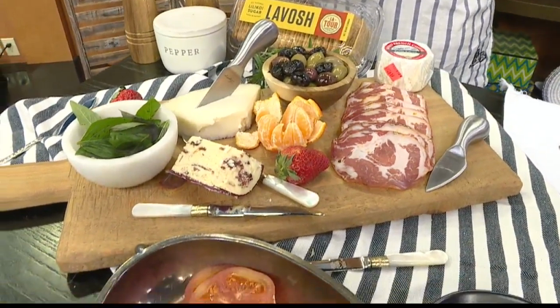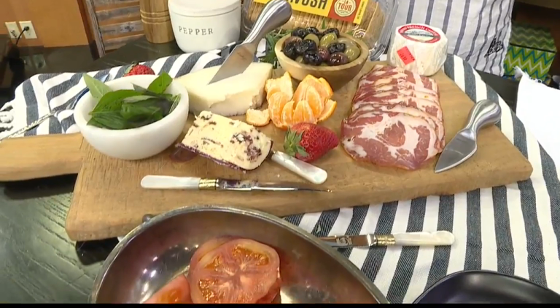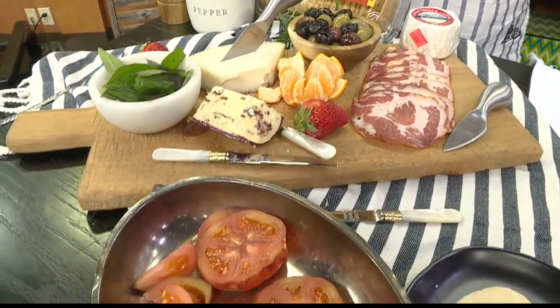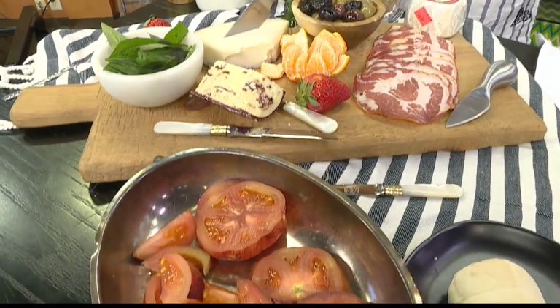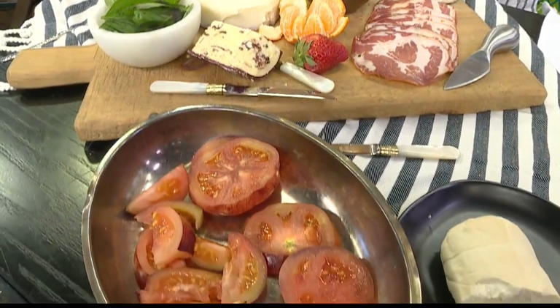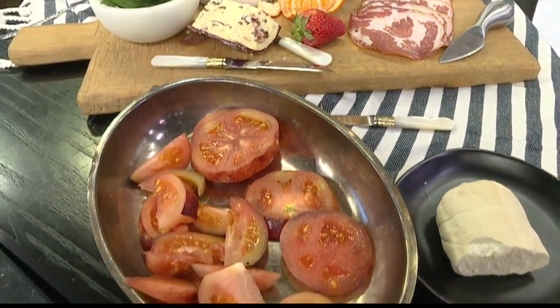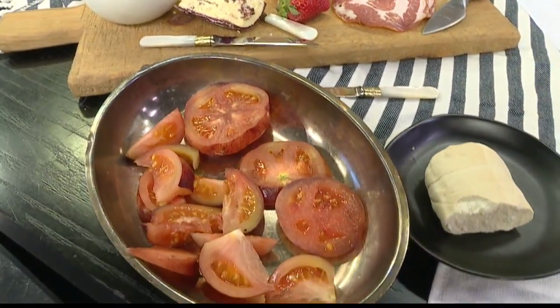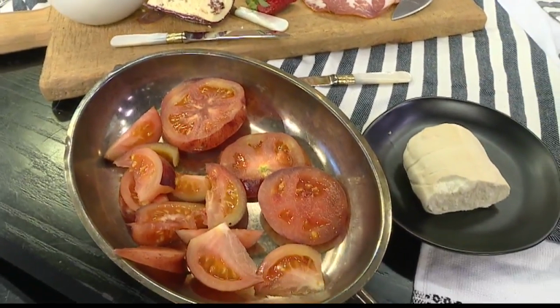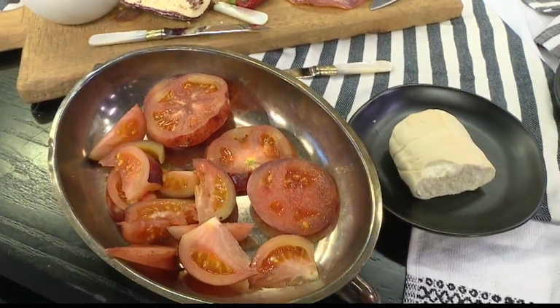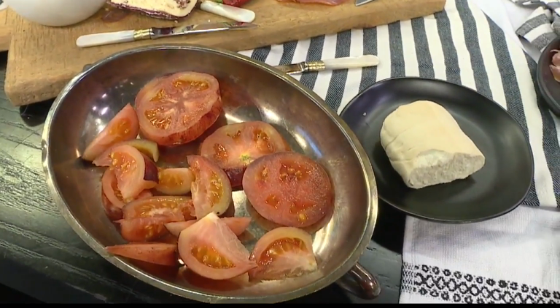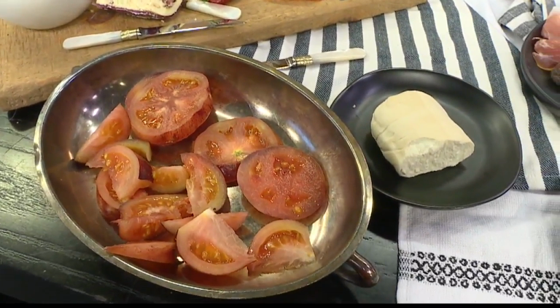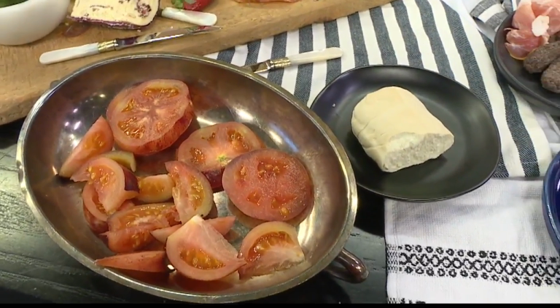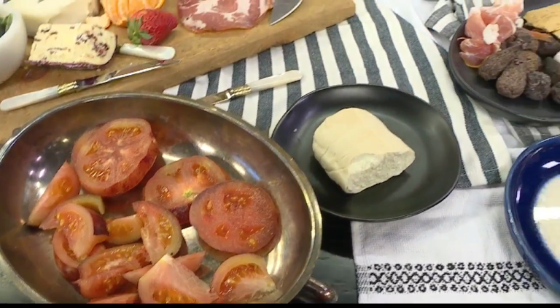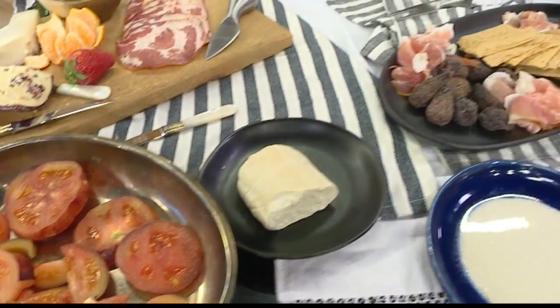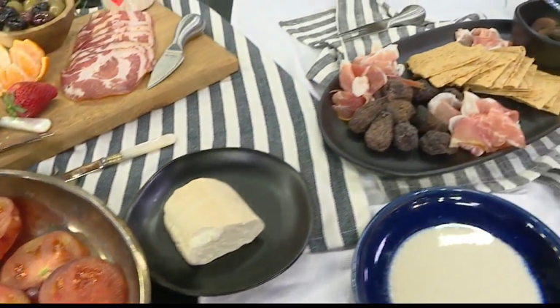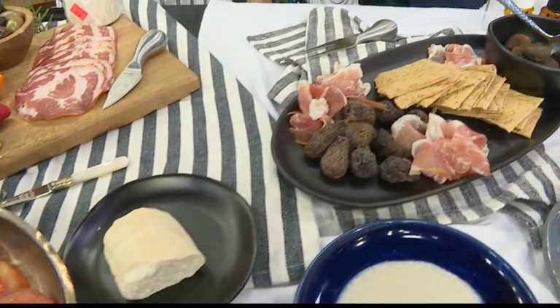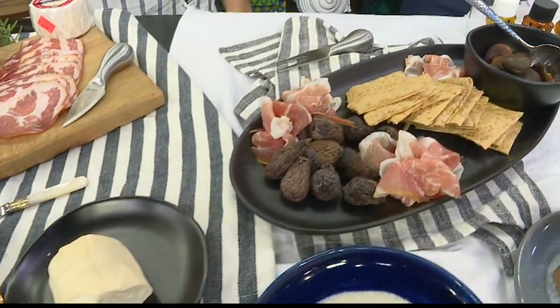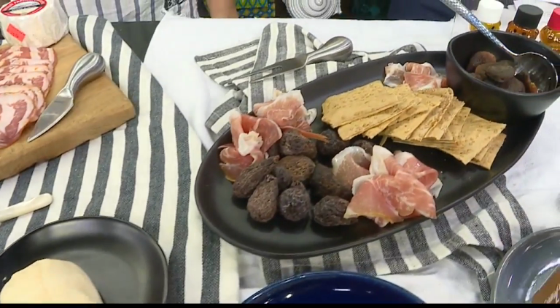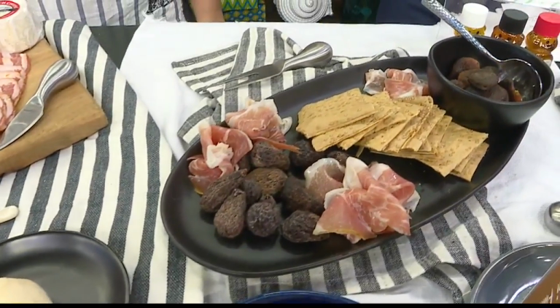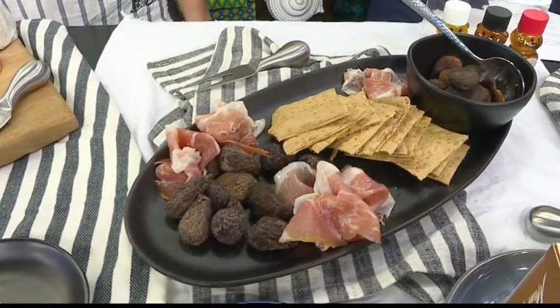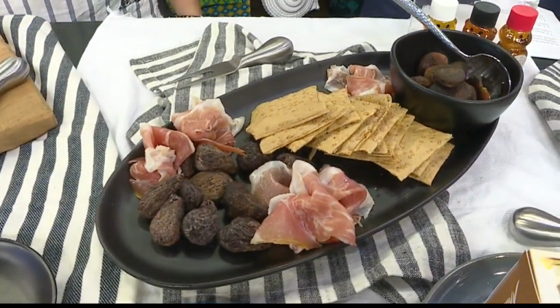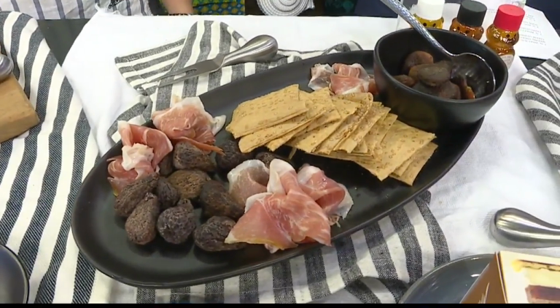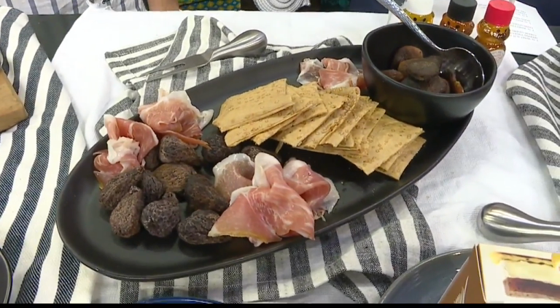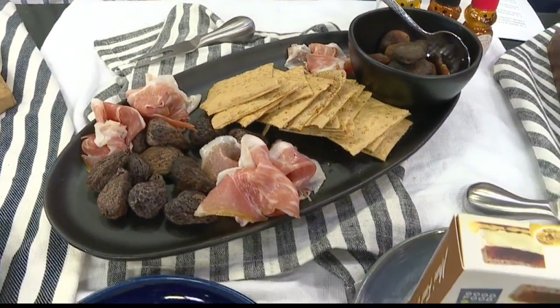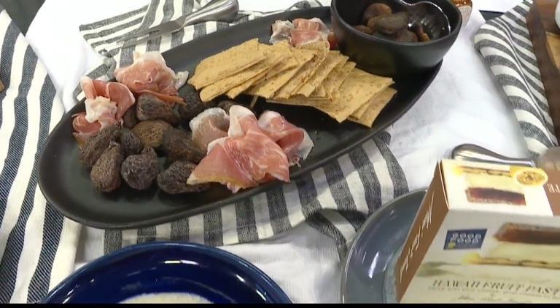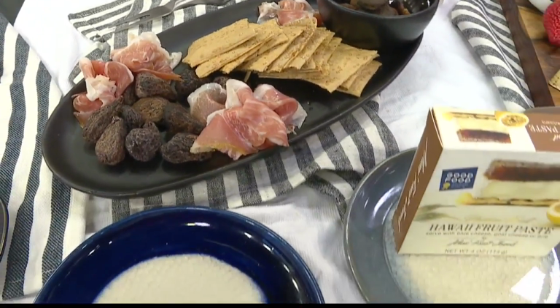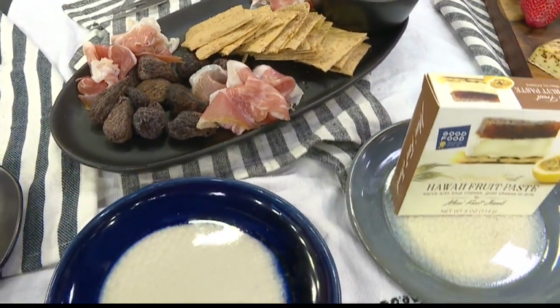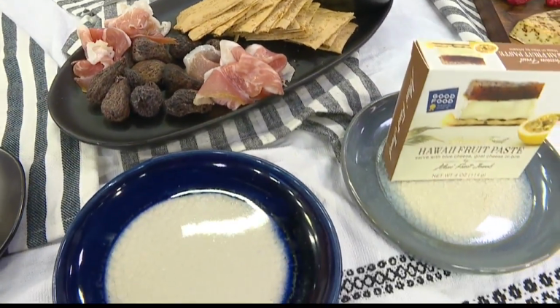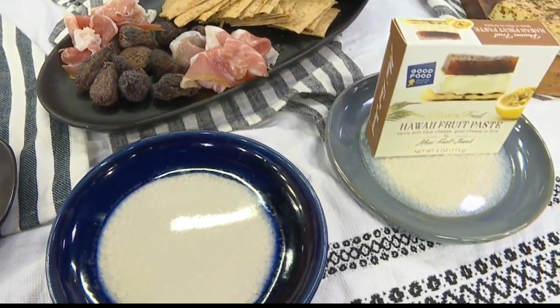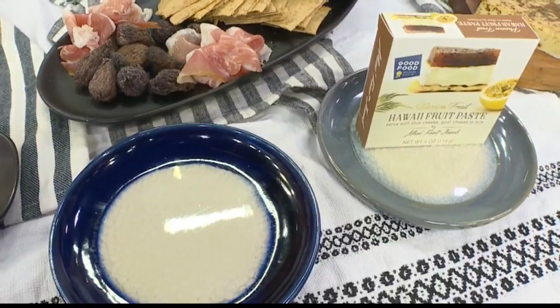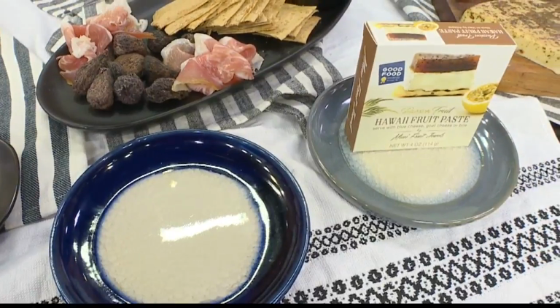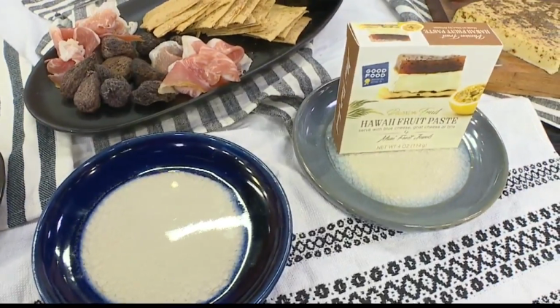This is cool because it's like a fancy poo-poo platter. And it's great — speaking of fumble — it's great for the big game on Sunday, right? There's a ton of stuff we could be doing, and there's so little prep time.